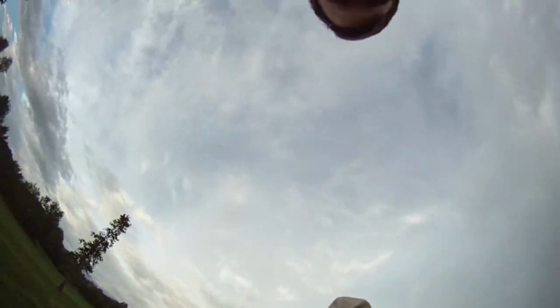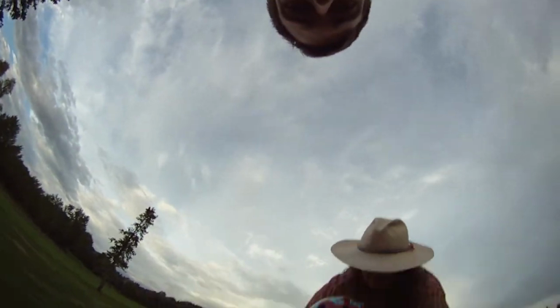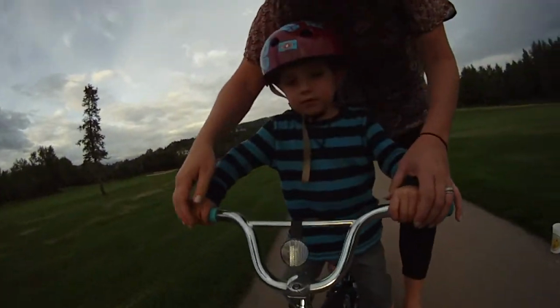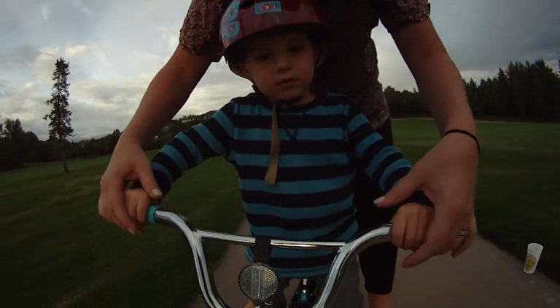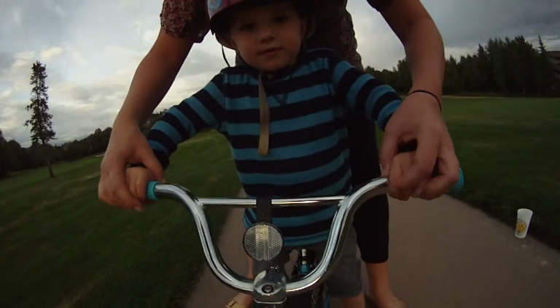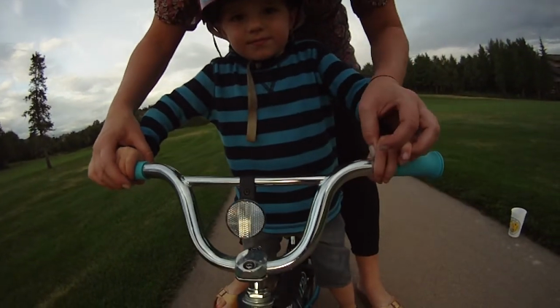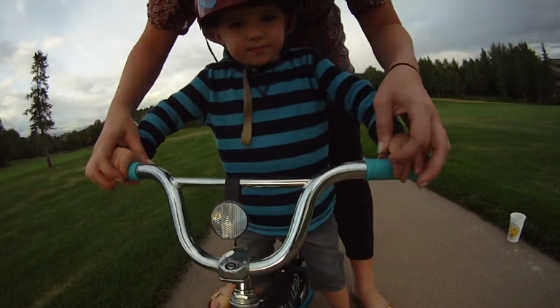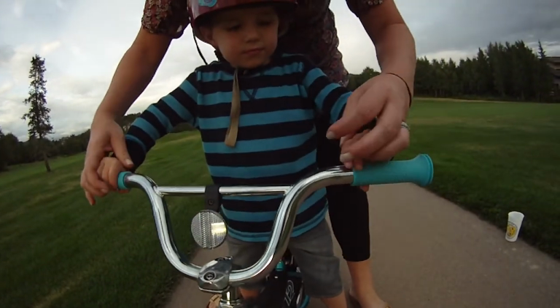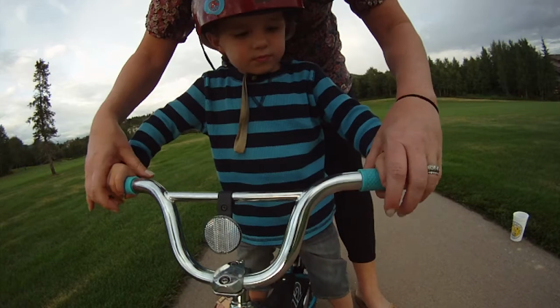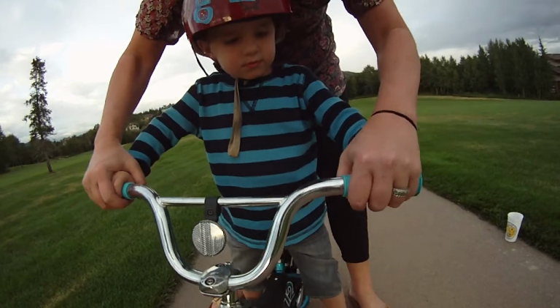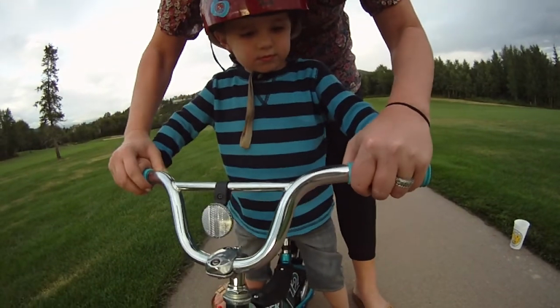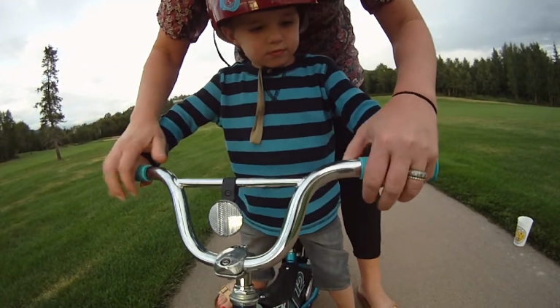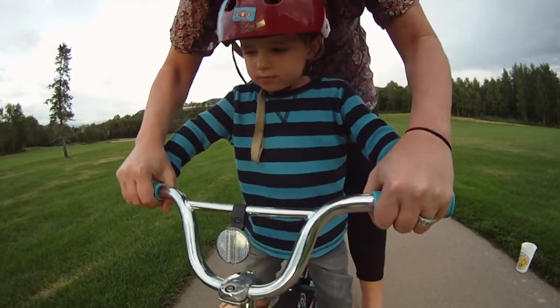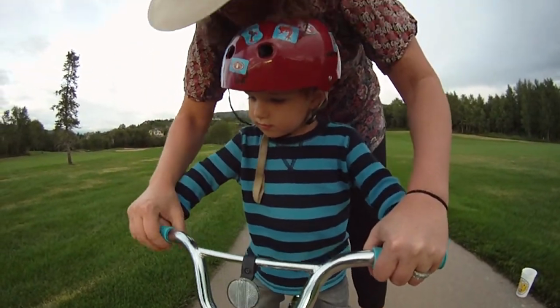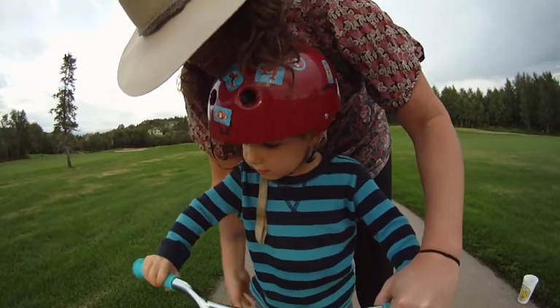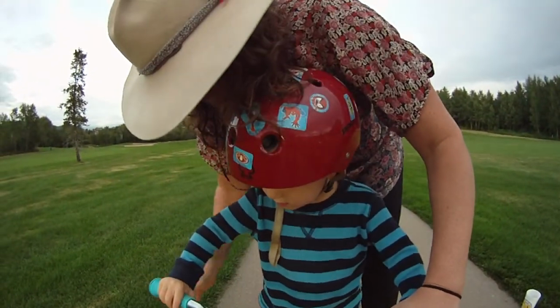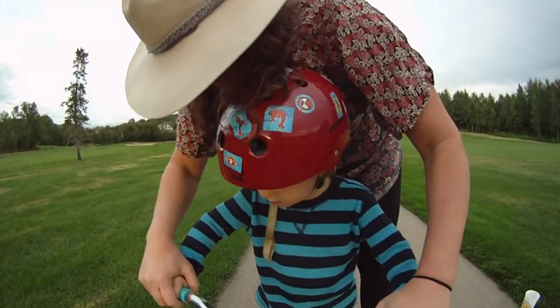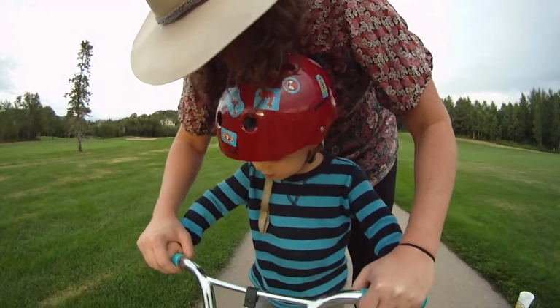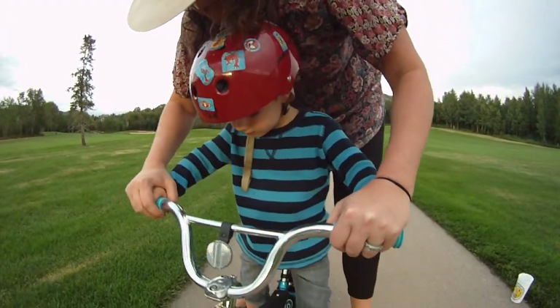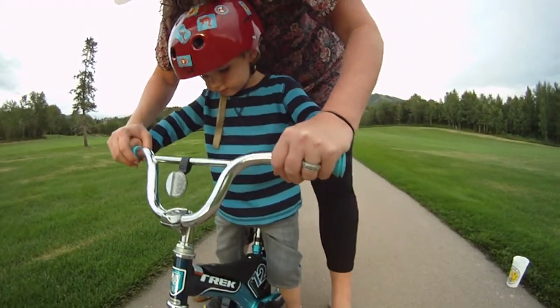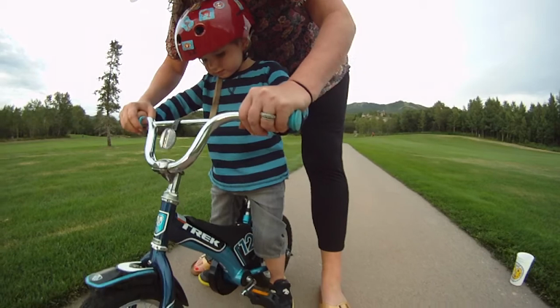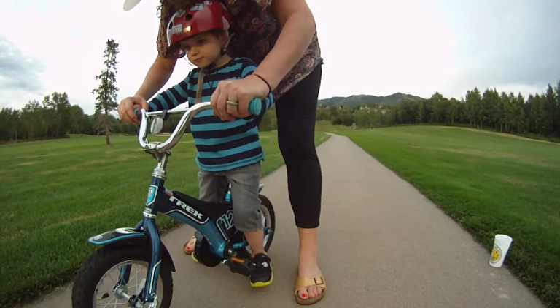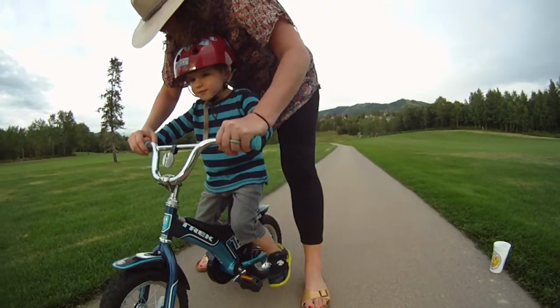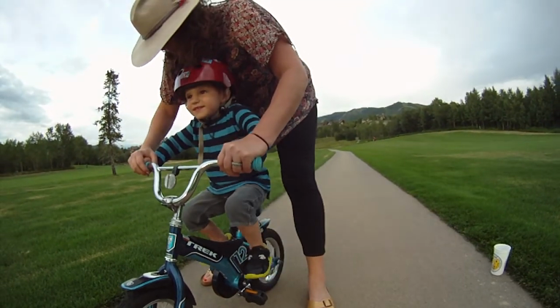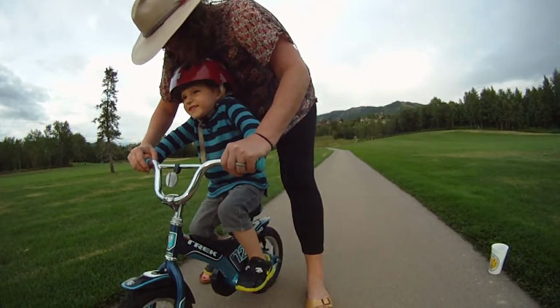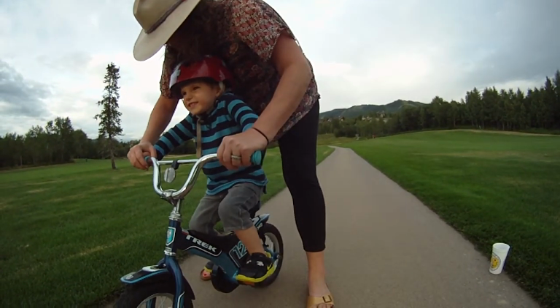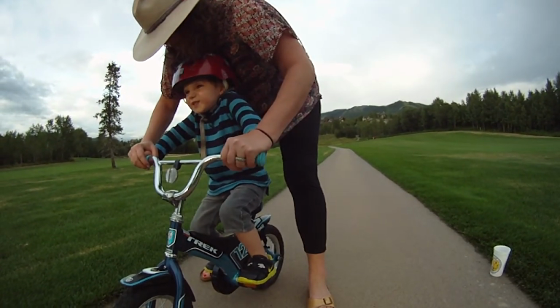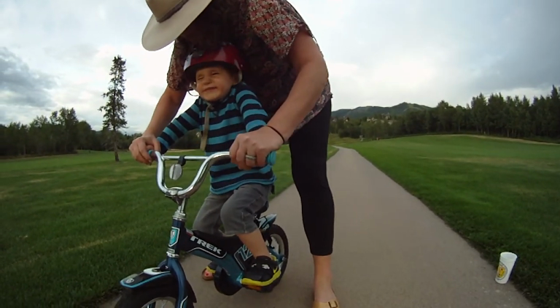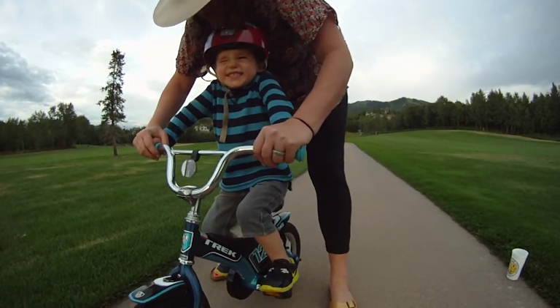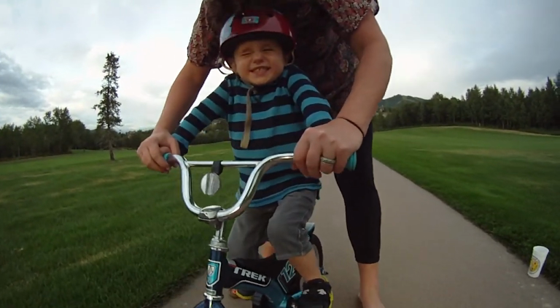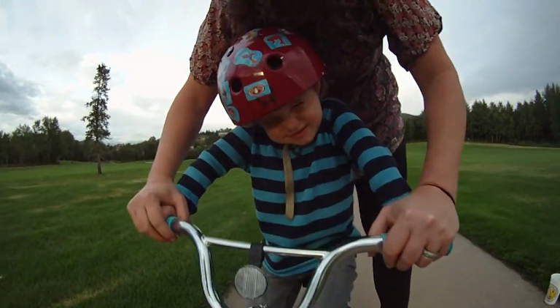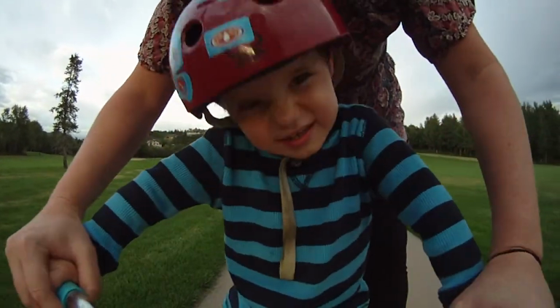Okay, first of all this is where your hands go — they have to be right in the same spot so you're solid. Same with your feet, you want them on the pedals really solid. Put your feet up, get them right in the right spots. Do they feel good there? Yeah.